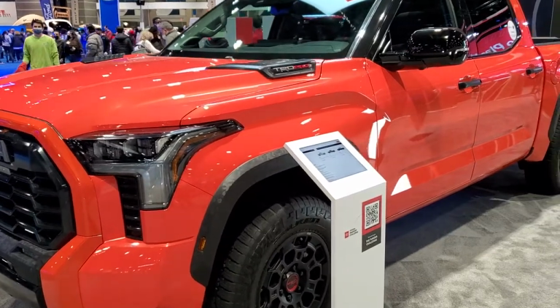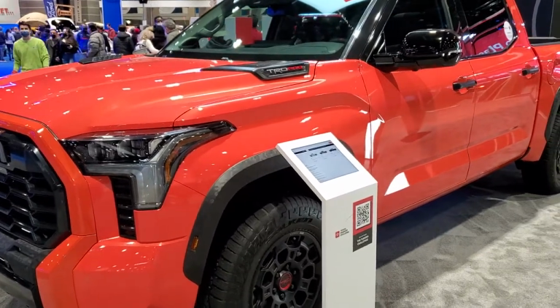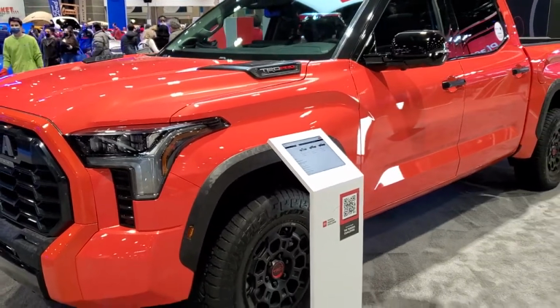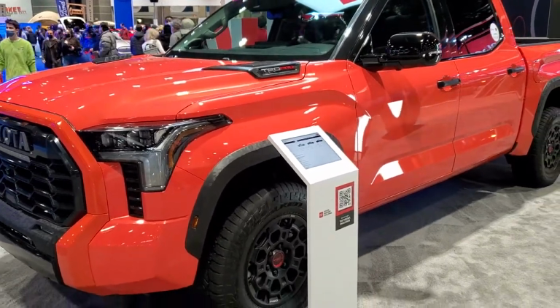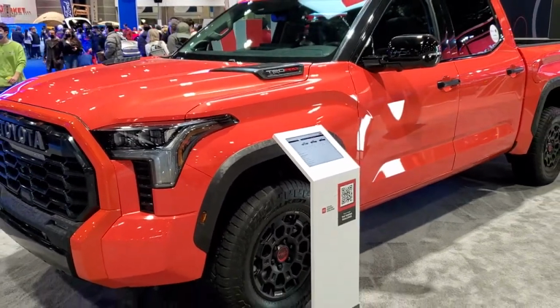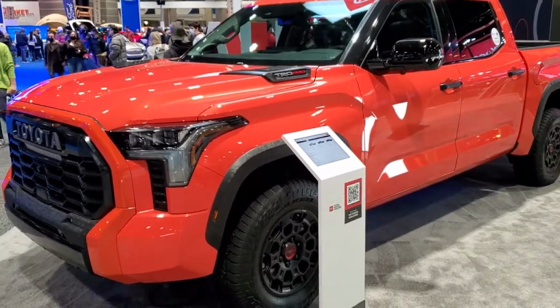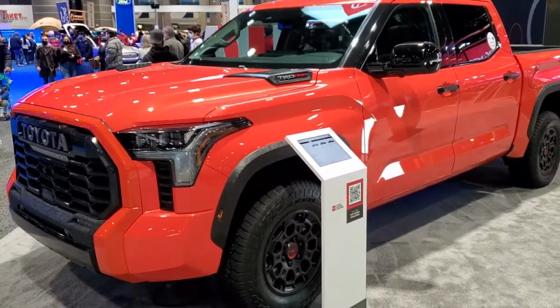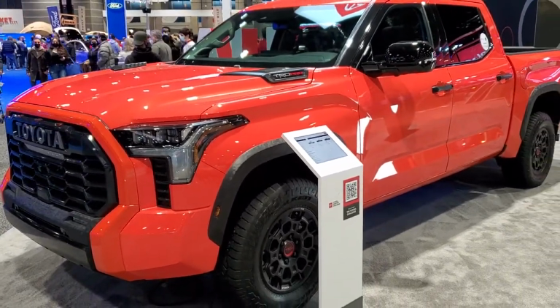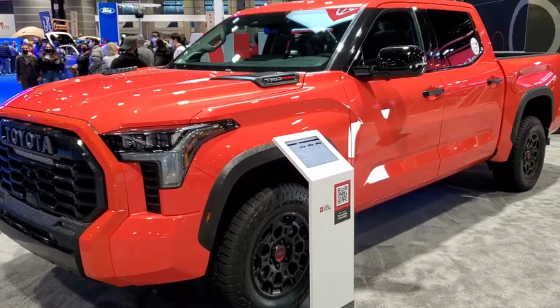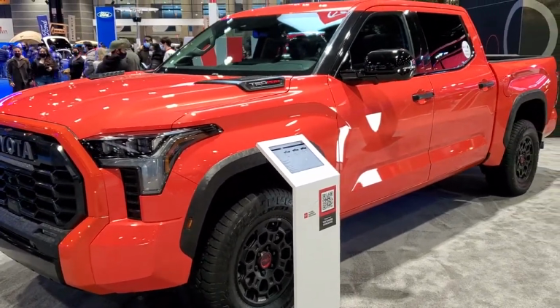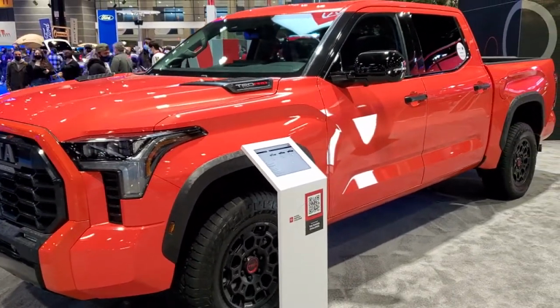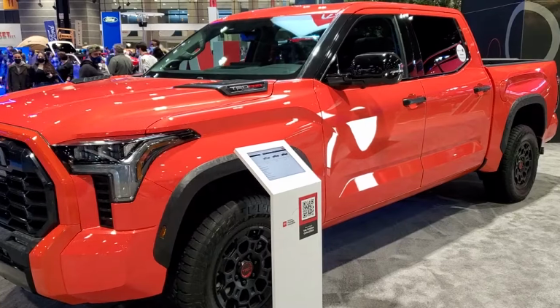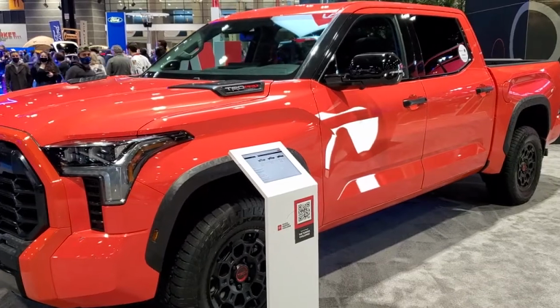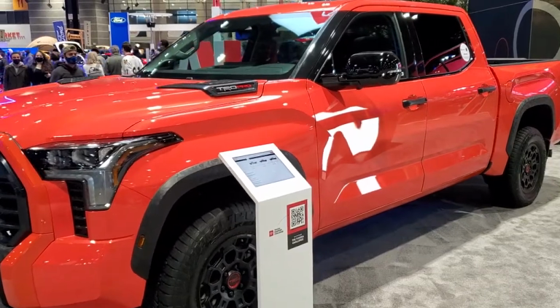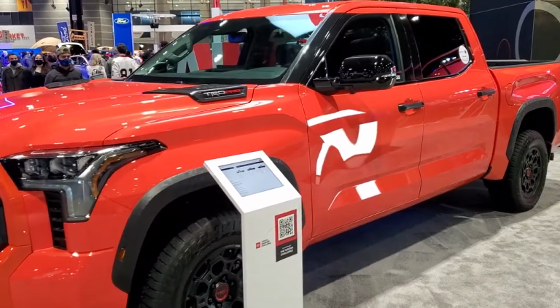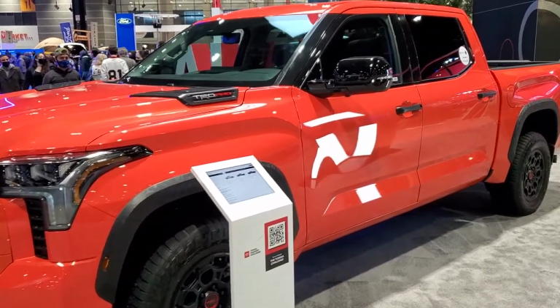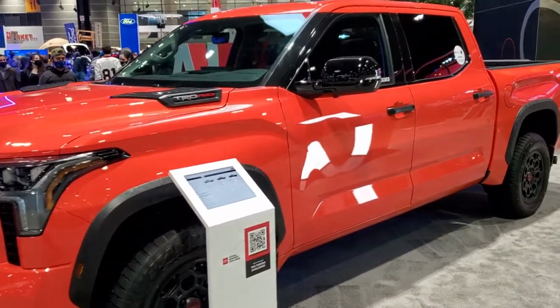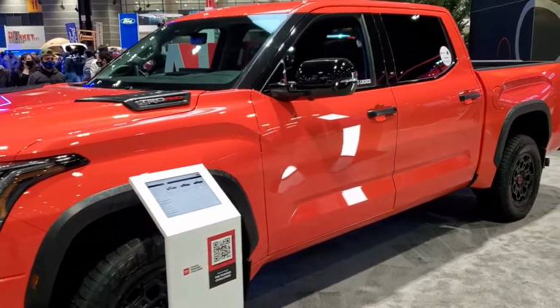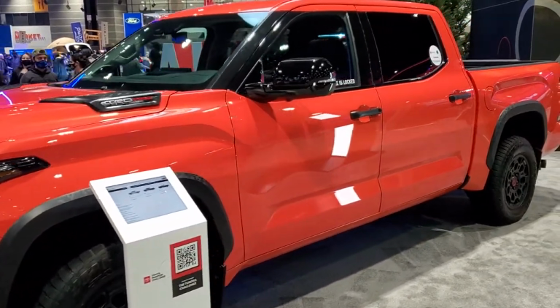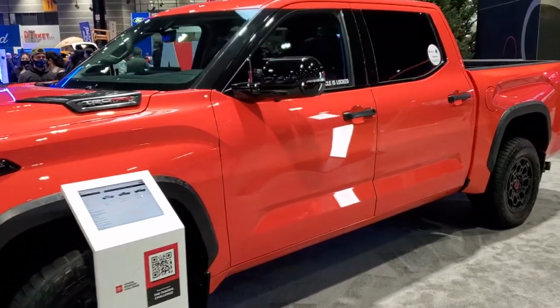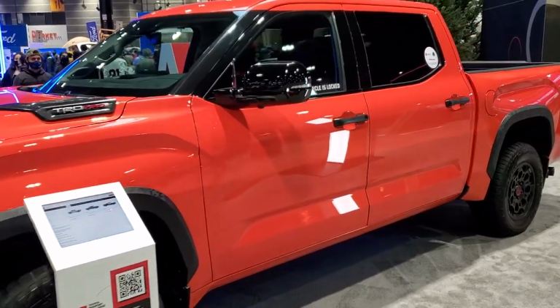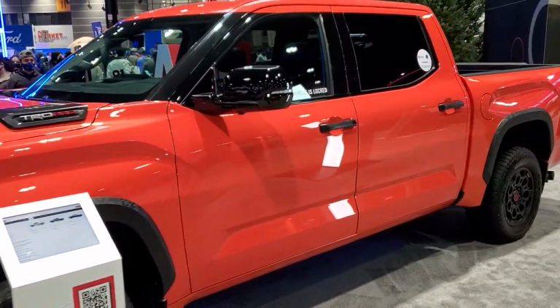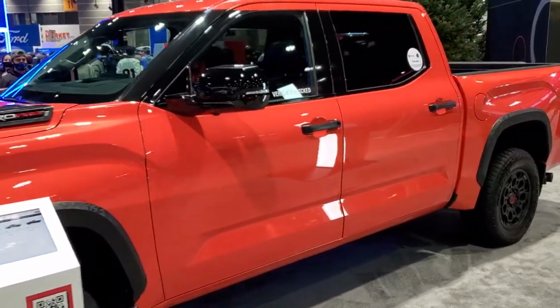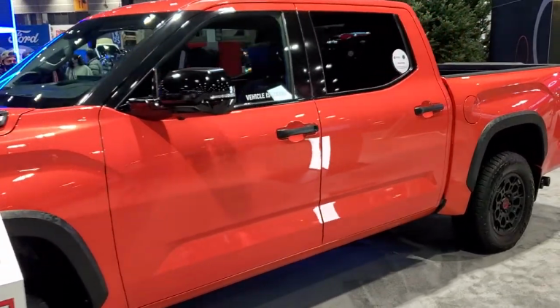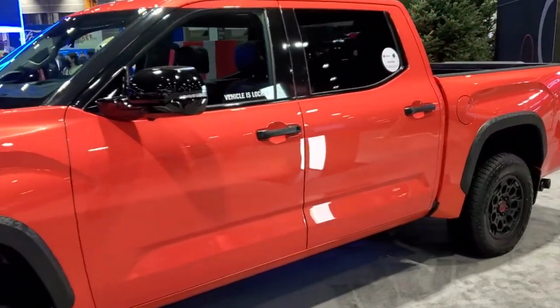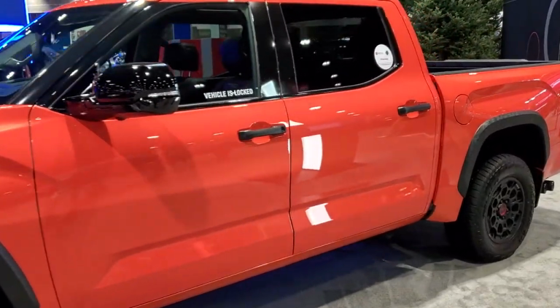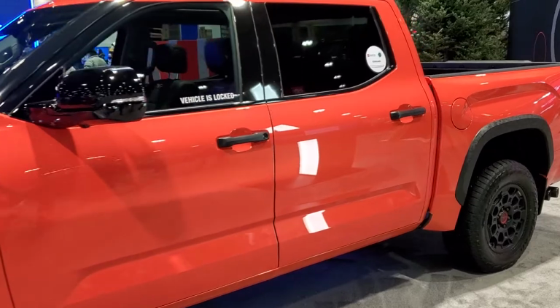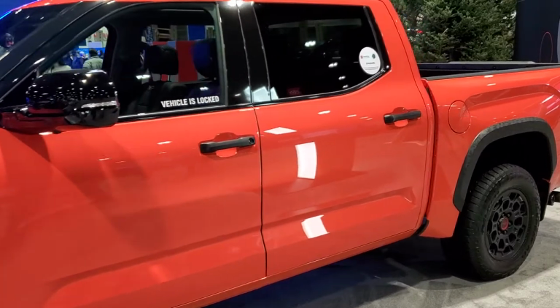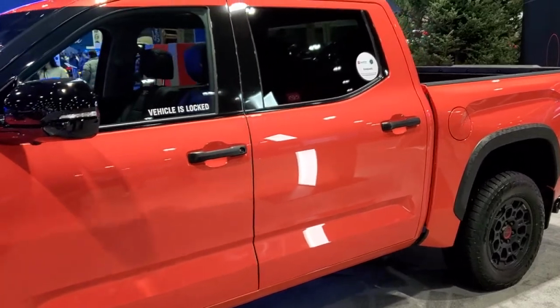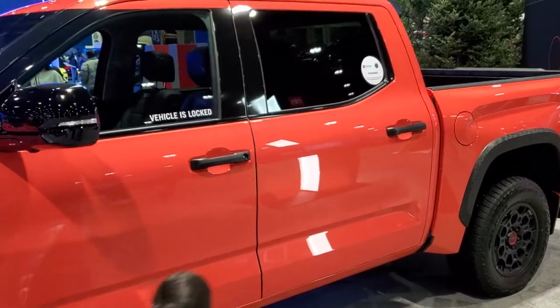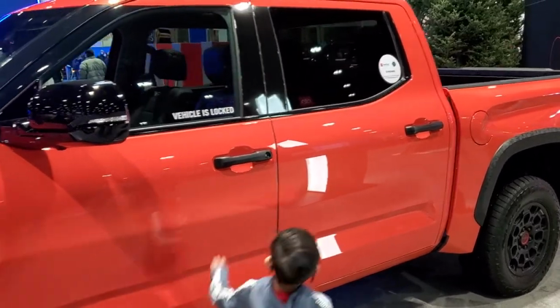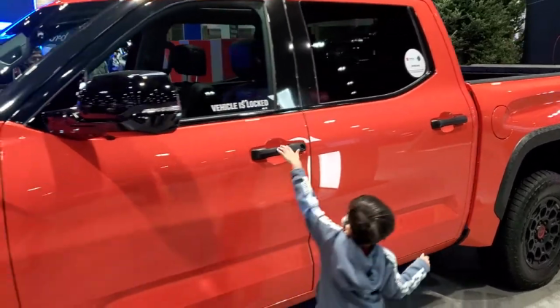Hey everybody, this is Brett at Summit Auto and today I'm at the 2022 Chicago Auto Show. Remember to check out the hashtag CAS22 to check out all the videos that we're doing here on YouTube.